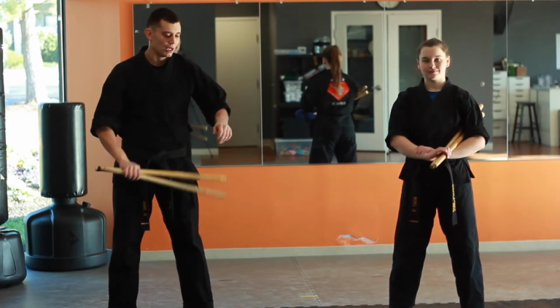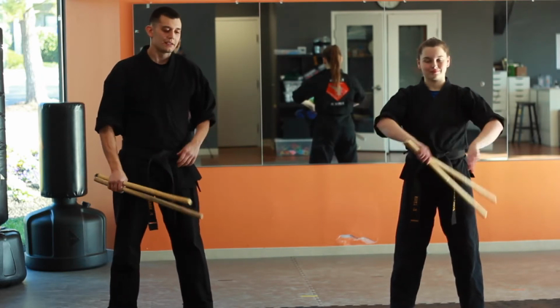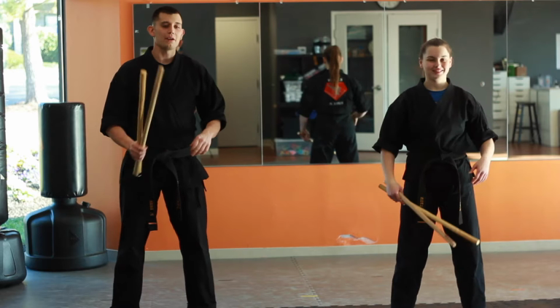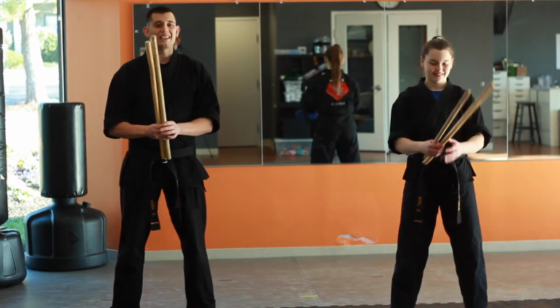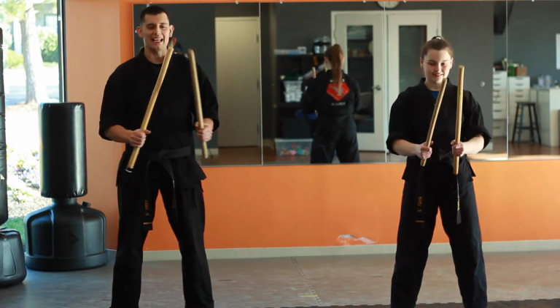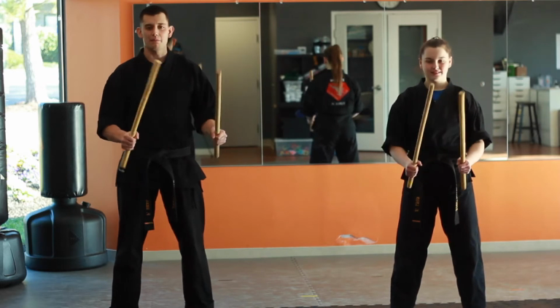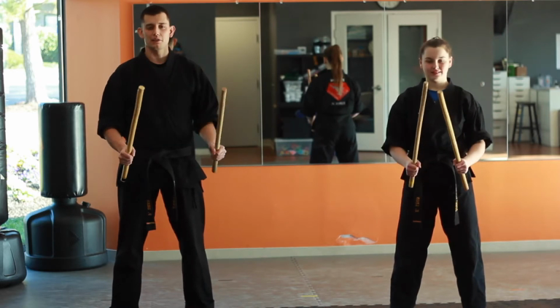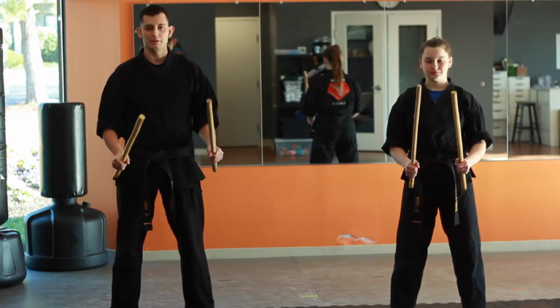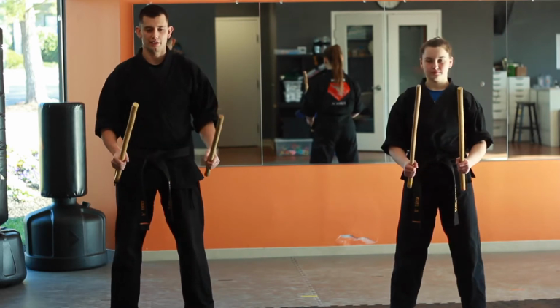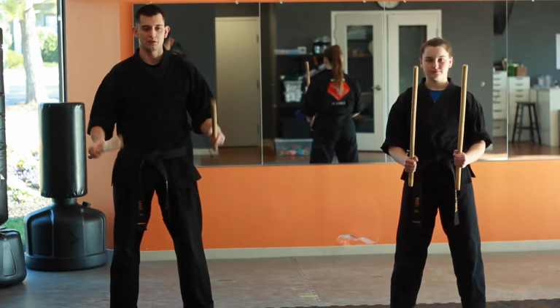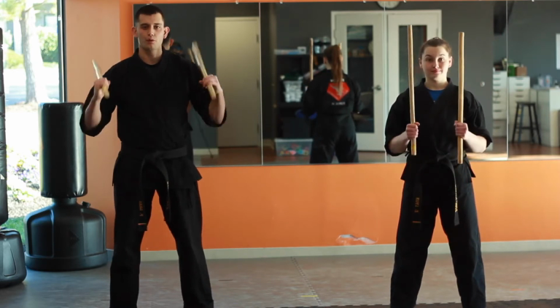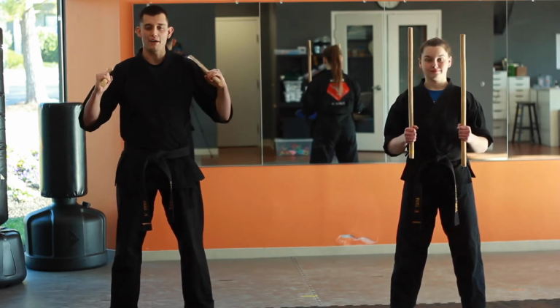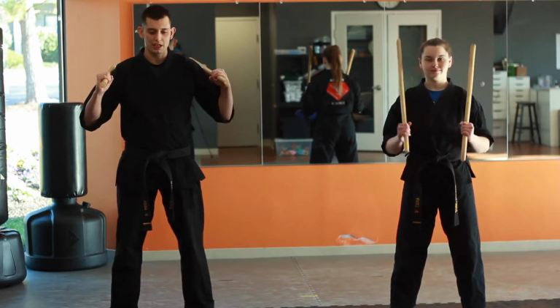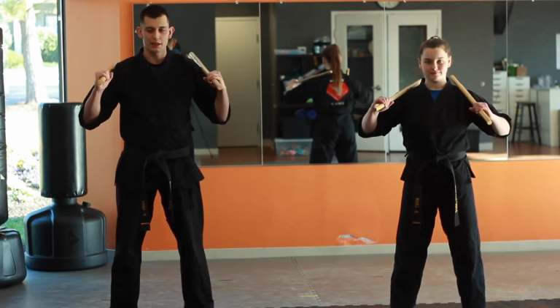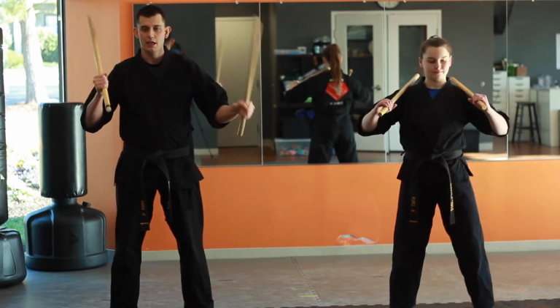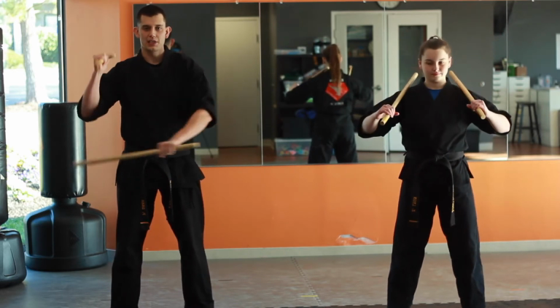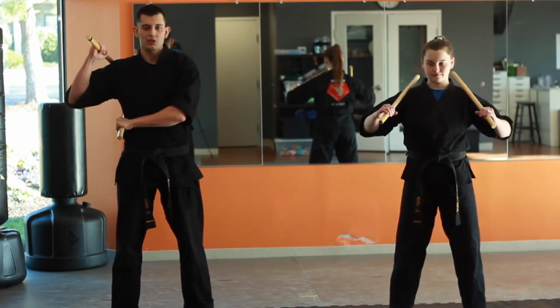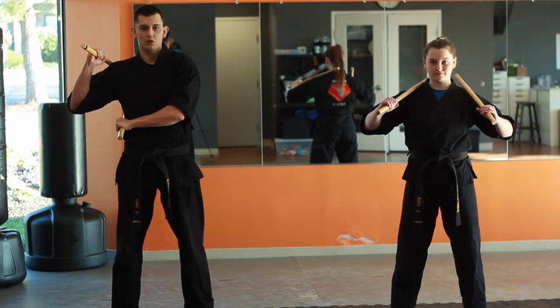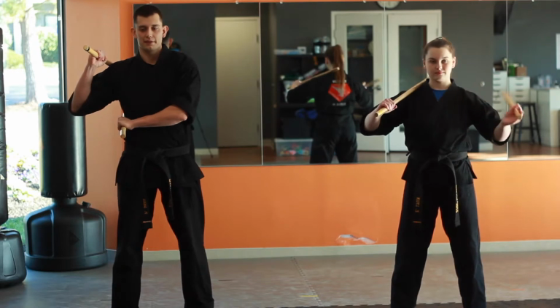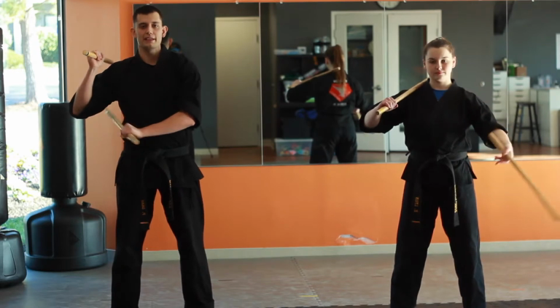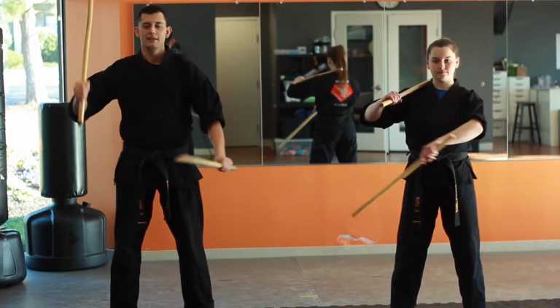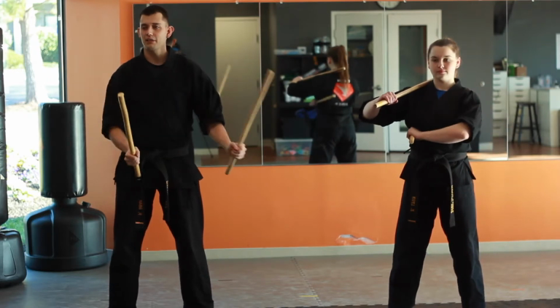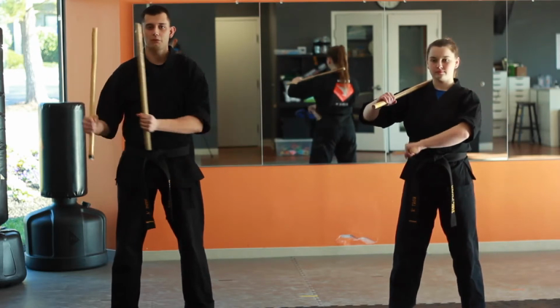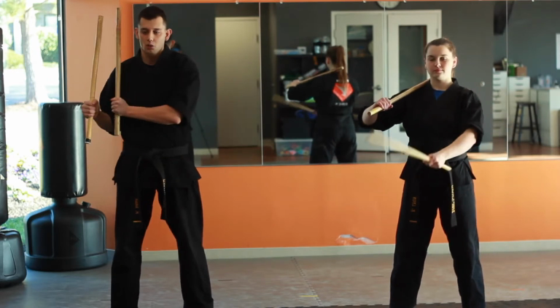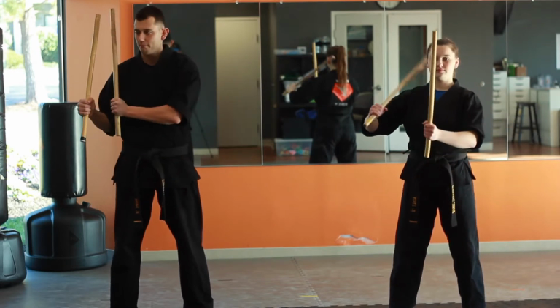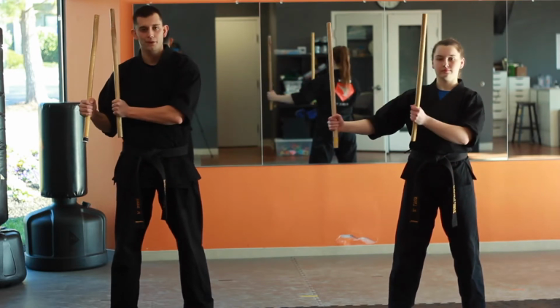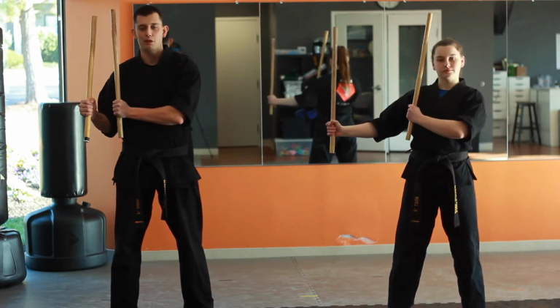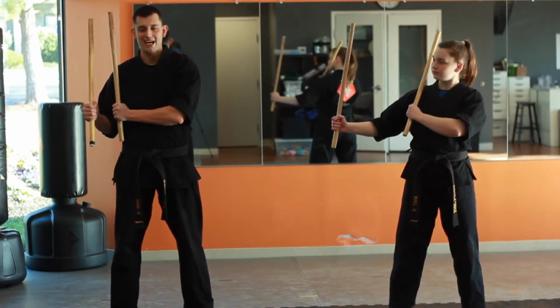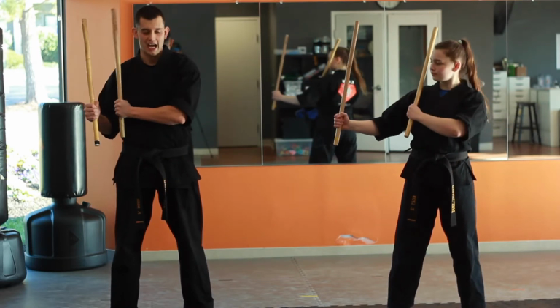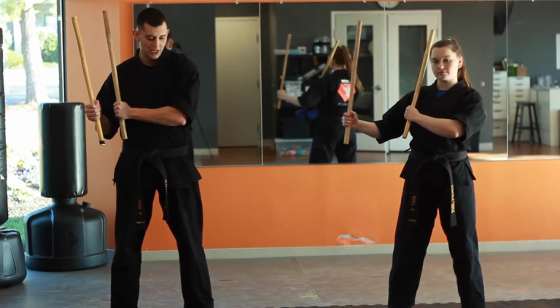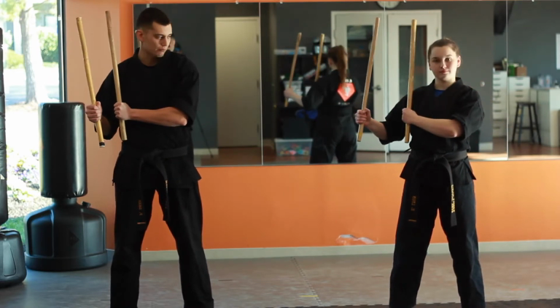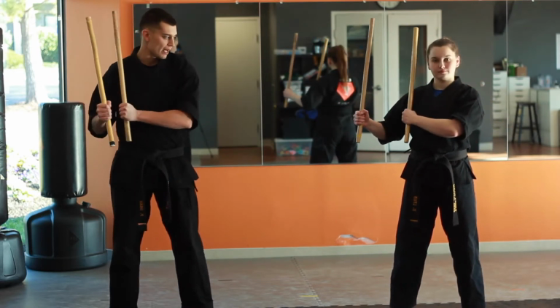So seven count — the chamber is a little bit different. For four and five, we chamber here. Six, we chamber across the stomach. Seven count, we're going to hold them both to our right side — both hands to your right side.